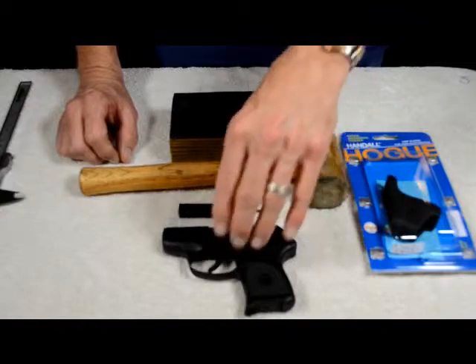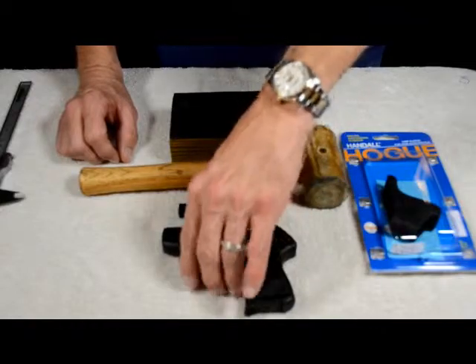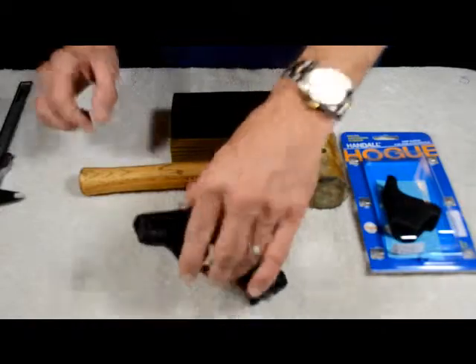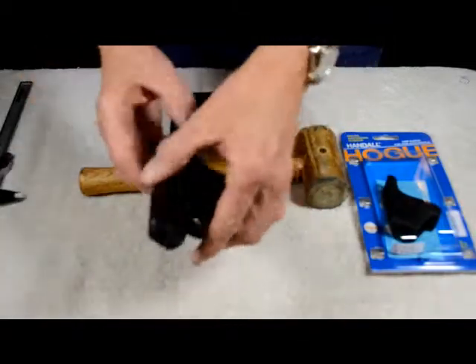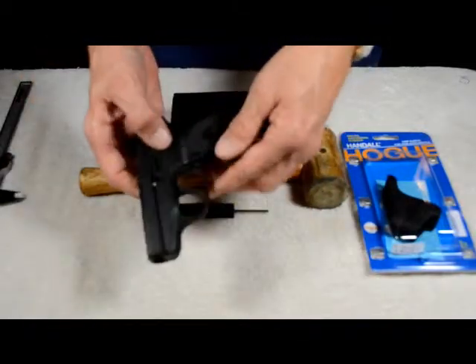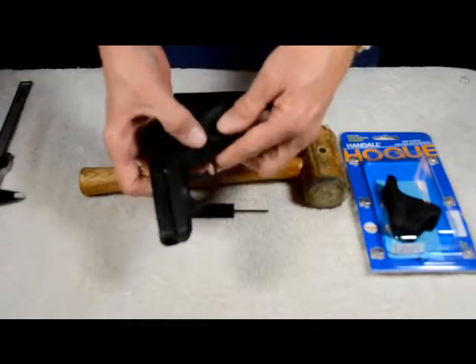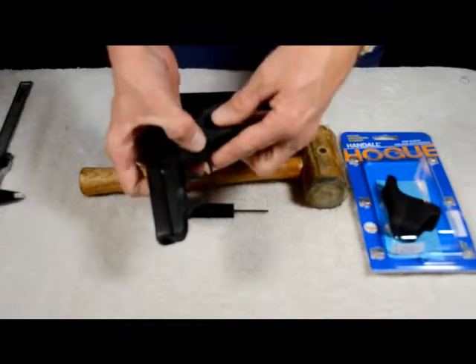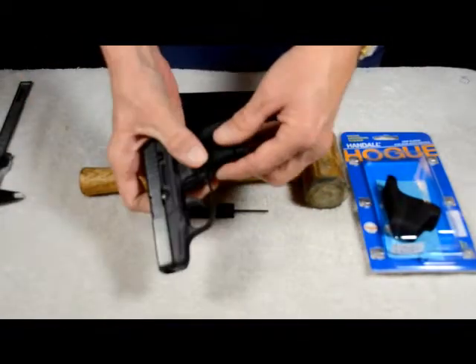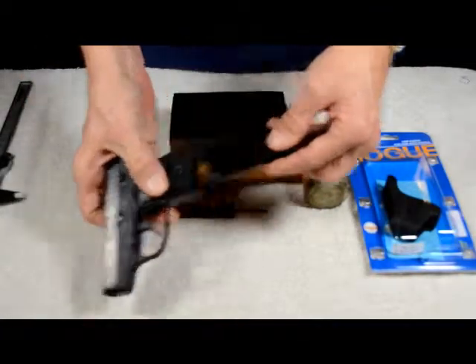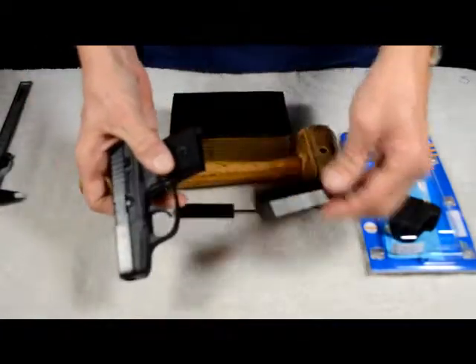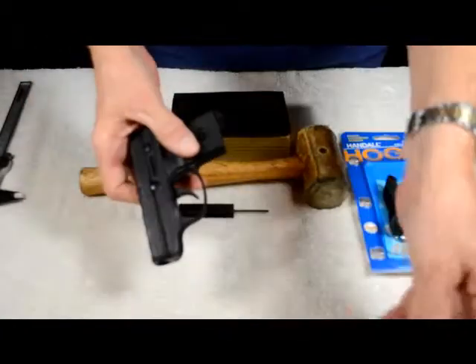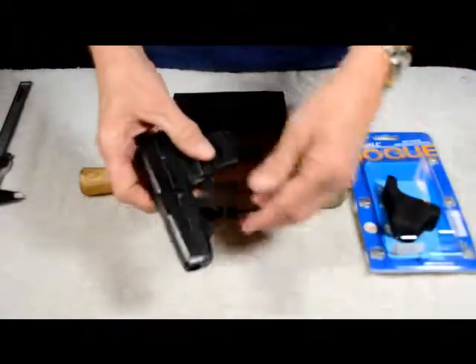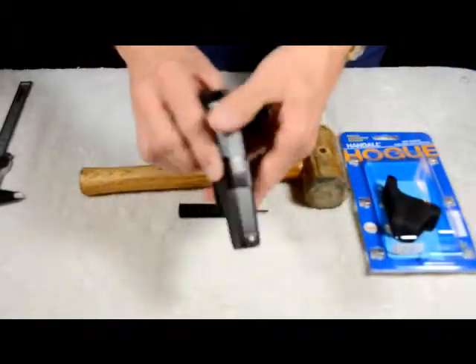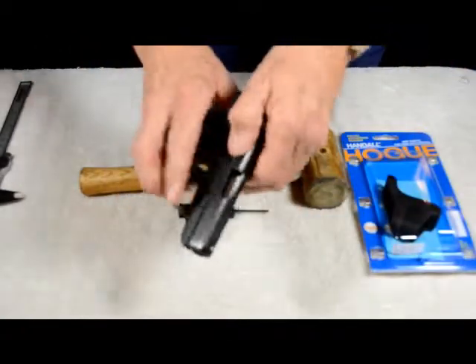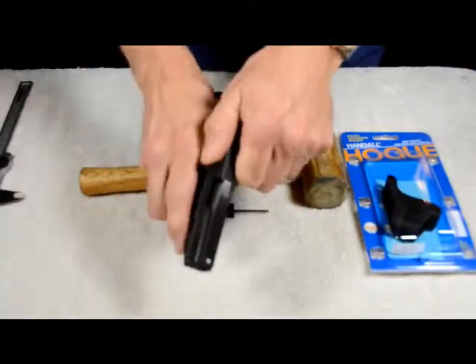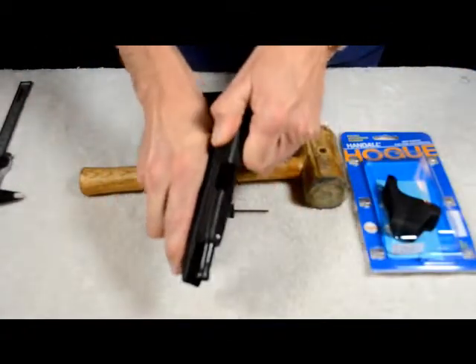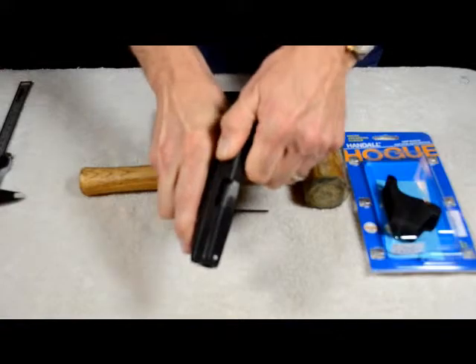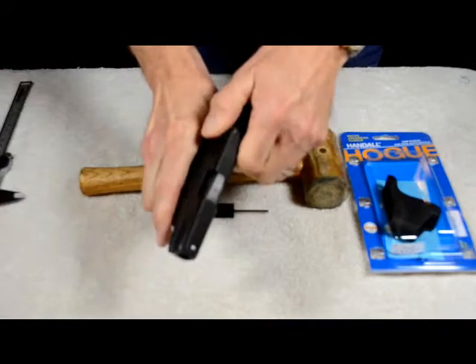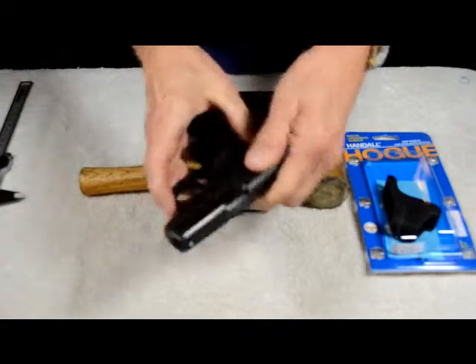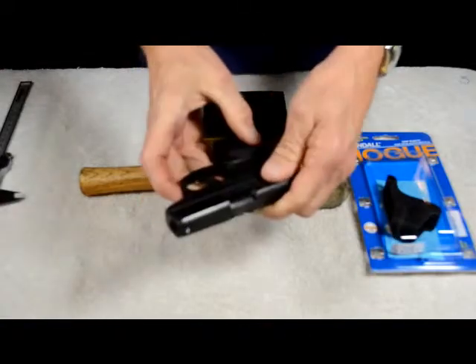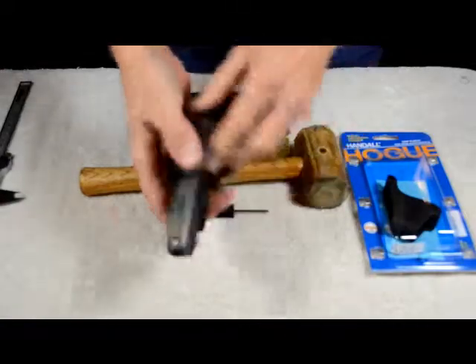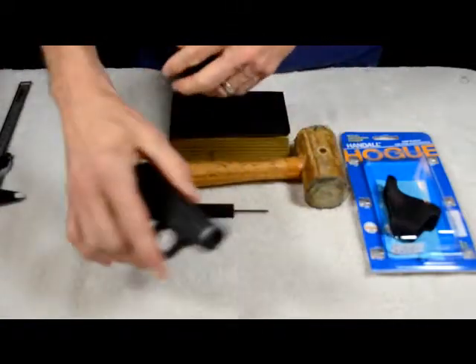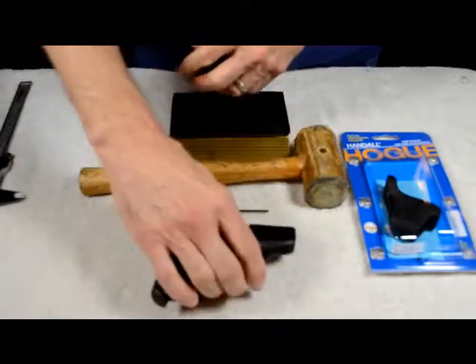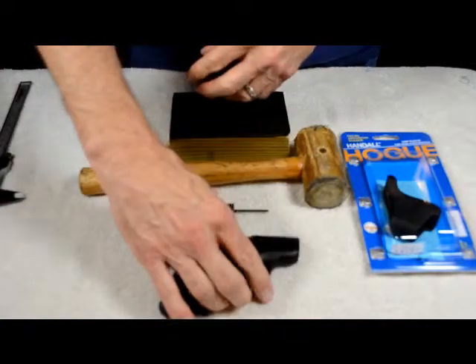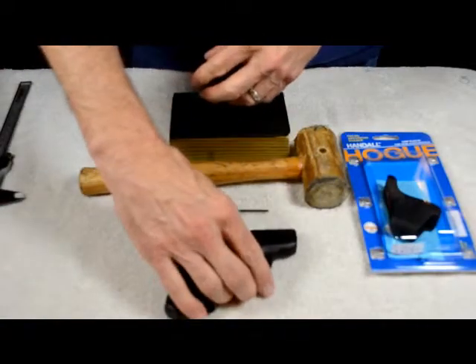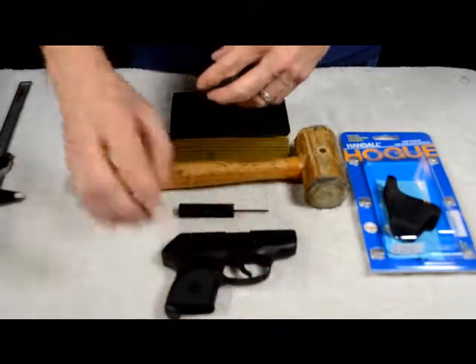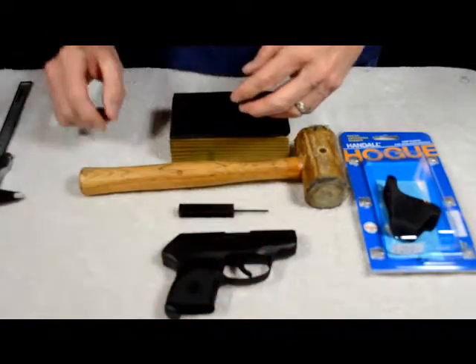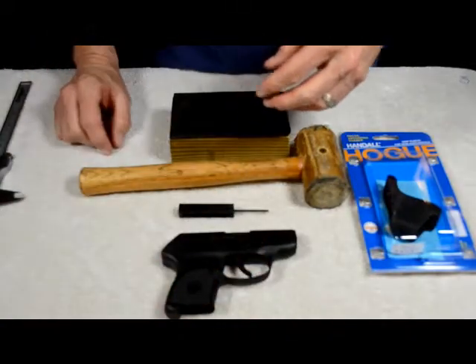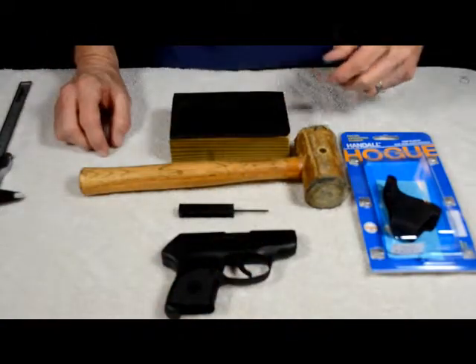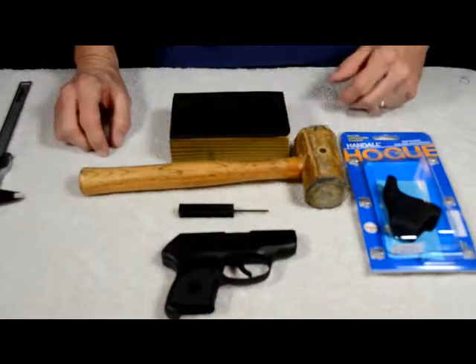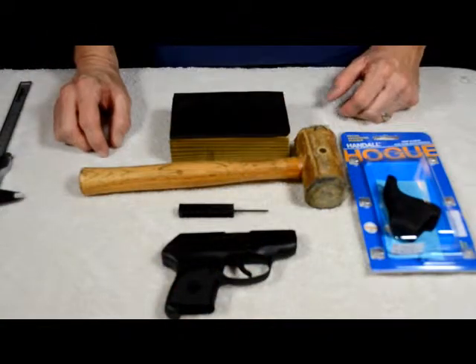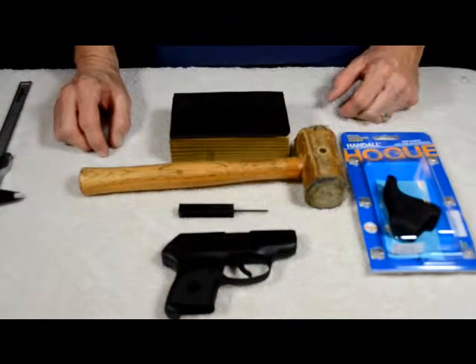First thing, let's make sure we've got a clear gun here. Nothing in the mag, nothing in the gun. Clear chamber, safe gun — we're ready to go.